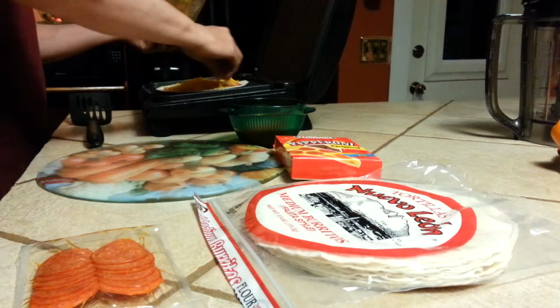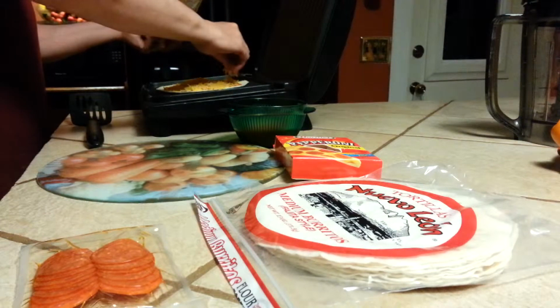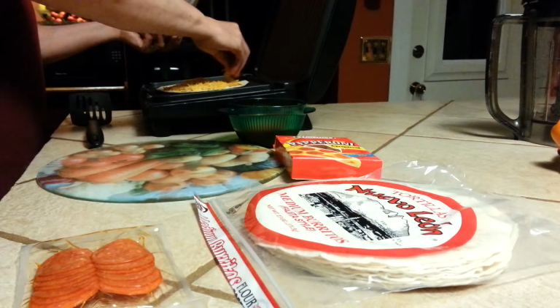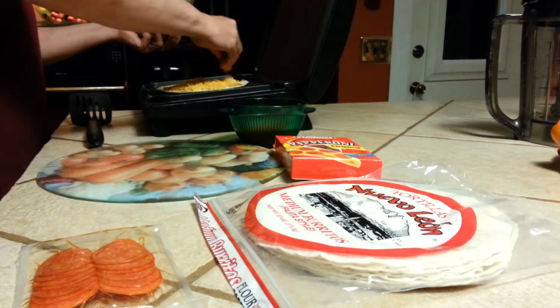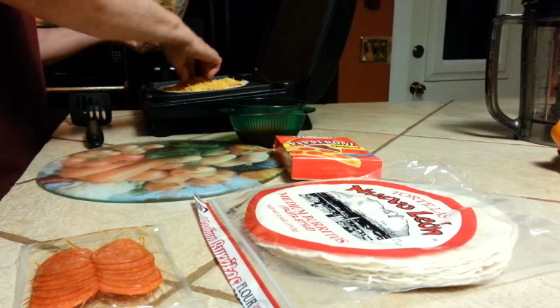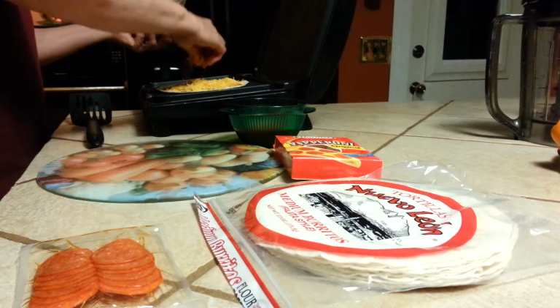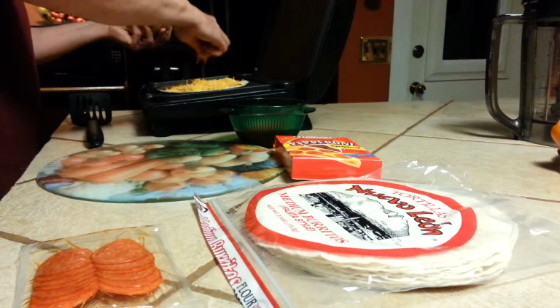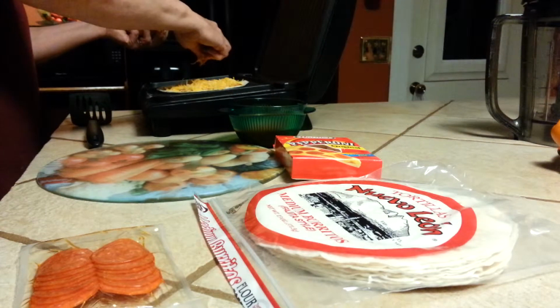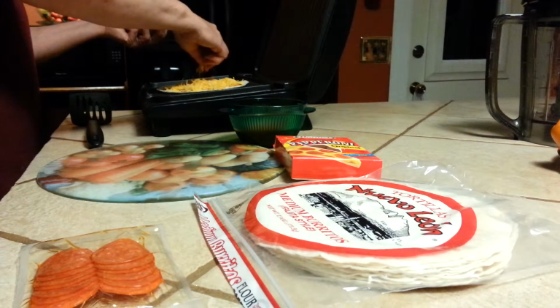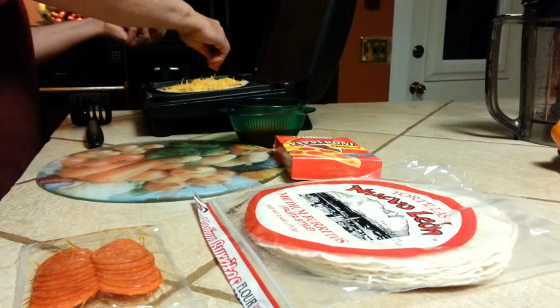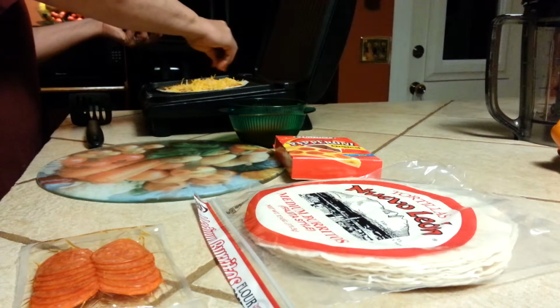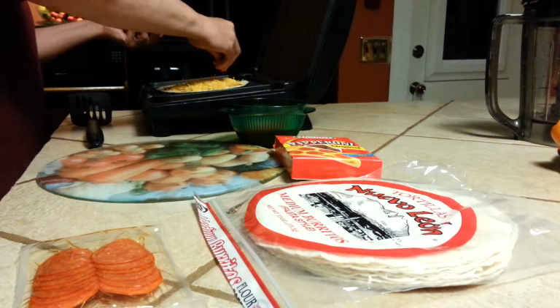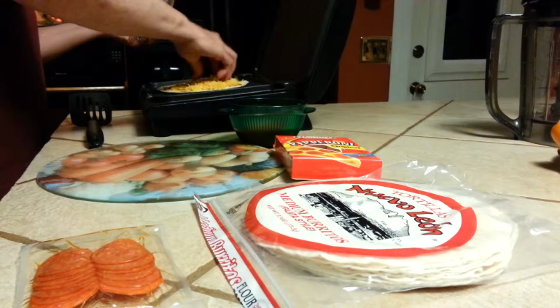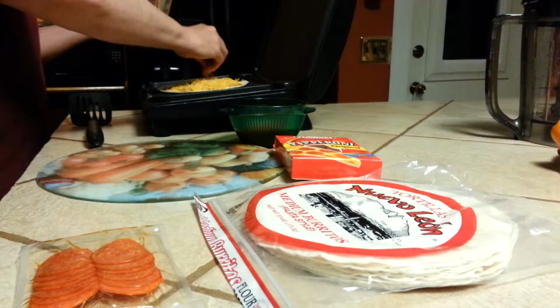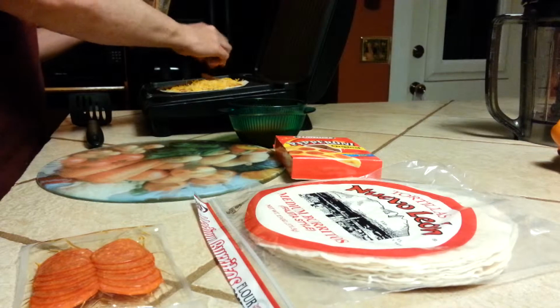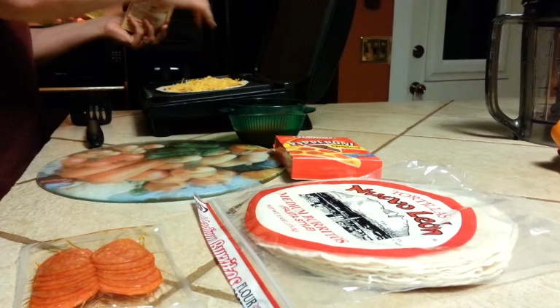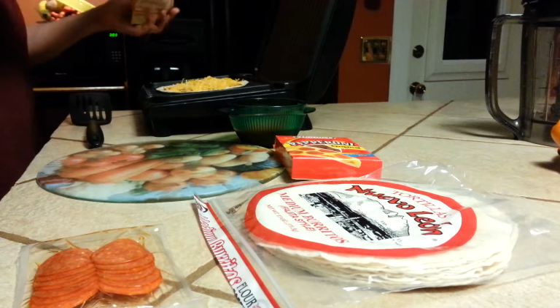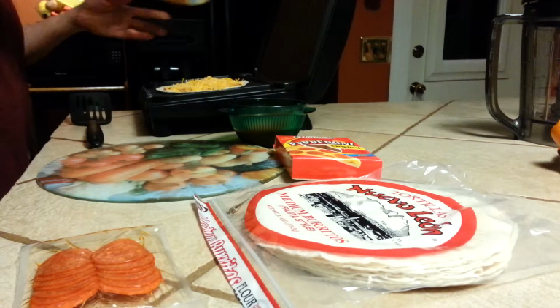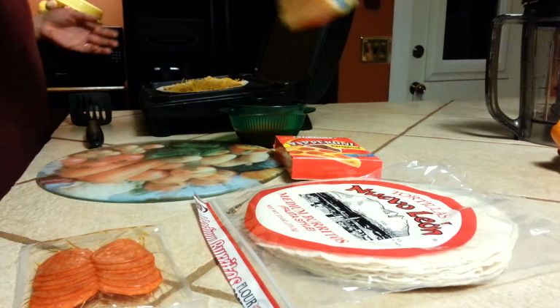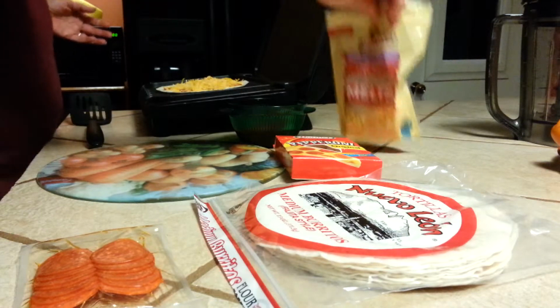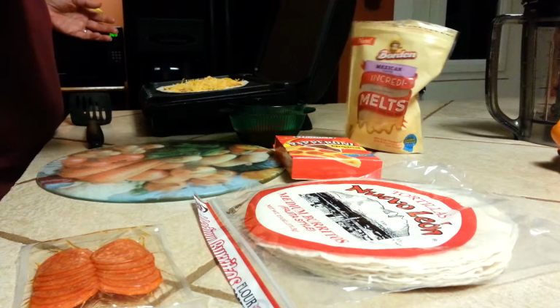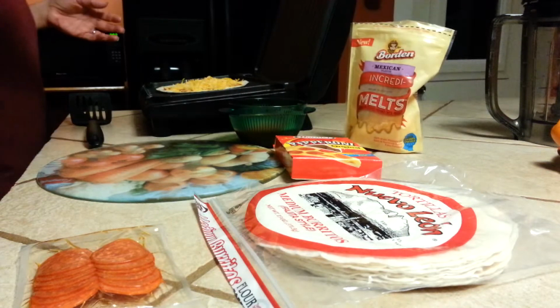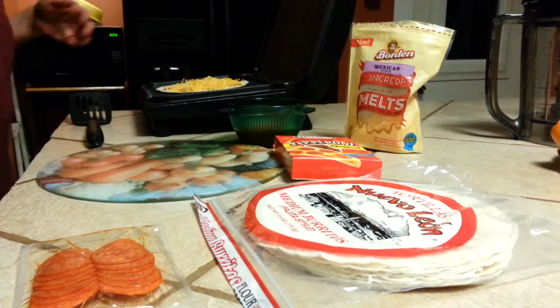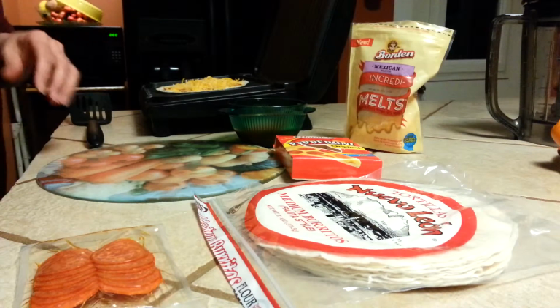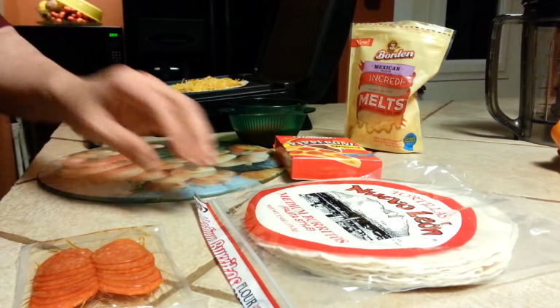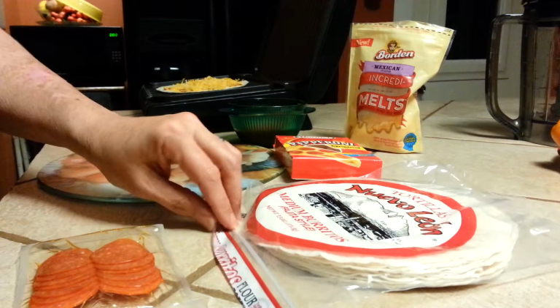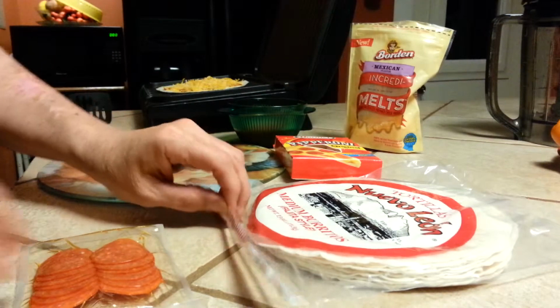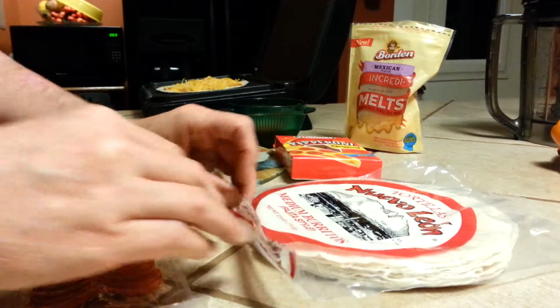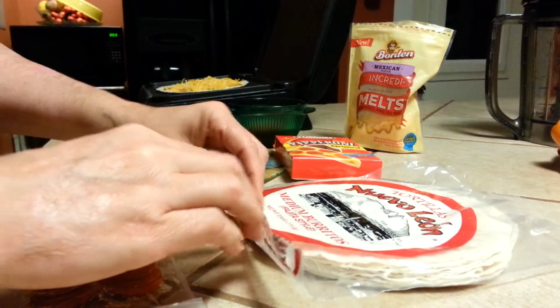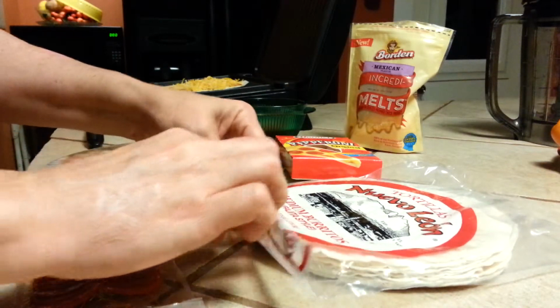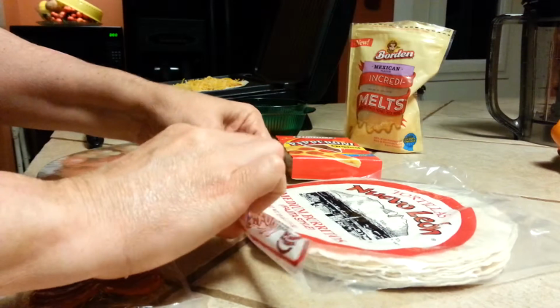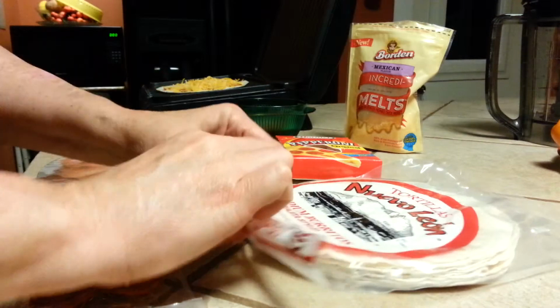You just put your tortilla shell down, your pepperoni on it. You can substitute any meat that you want. Go ahead and put your shredded cheese on.